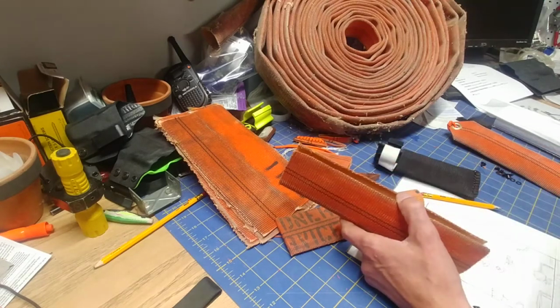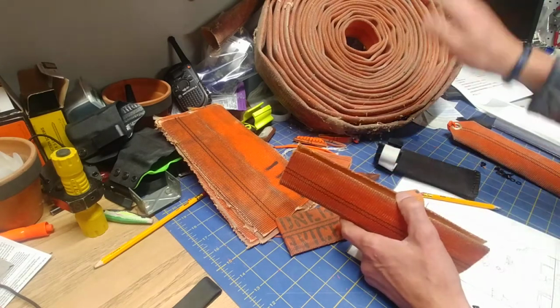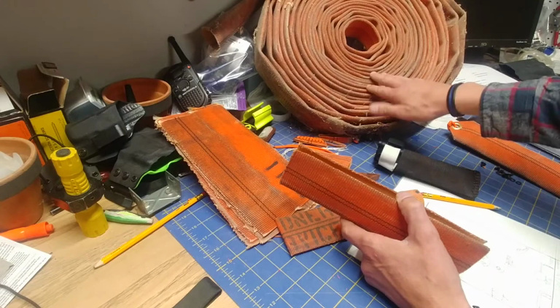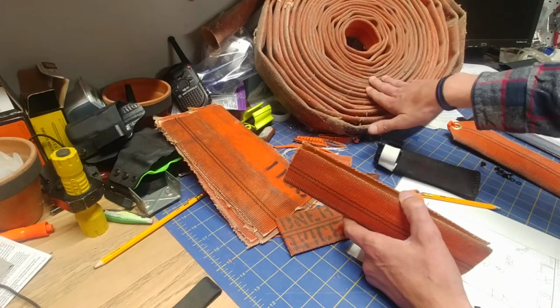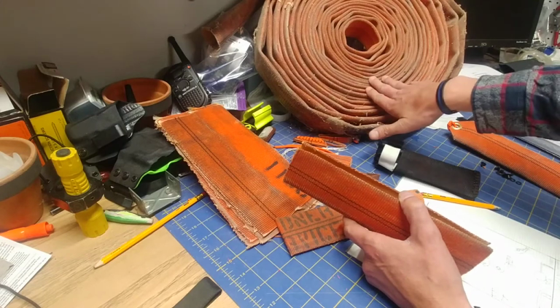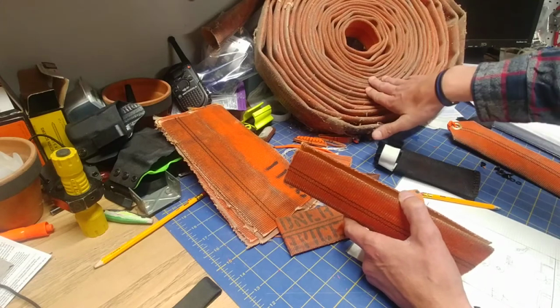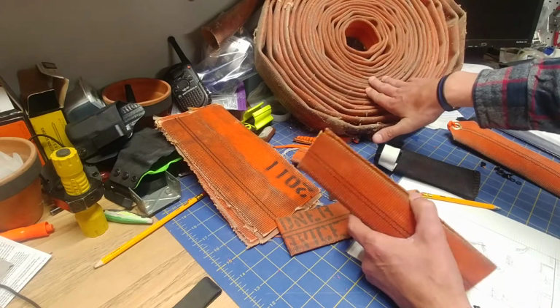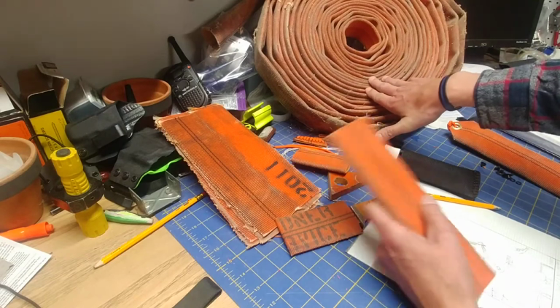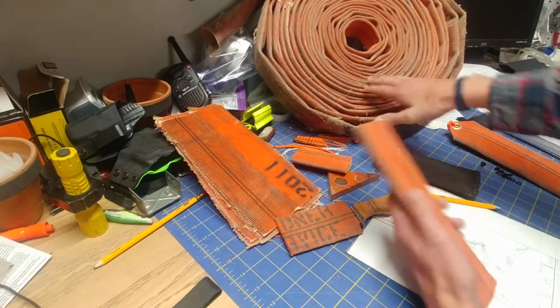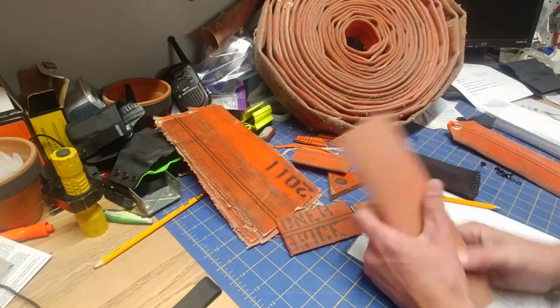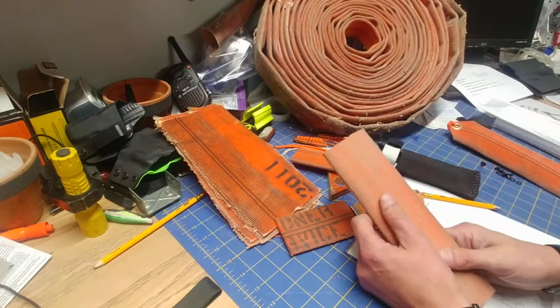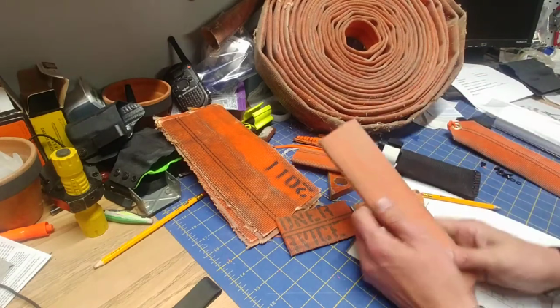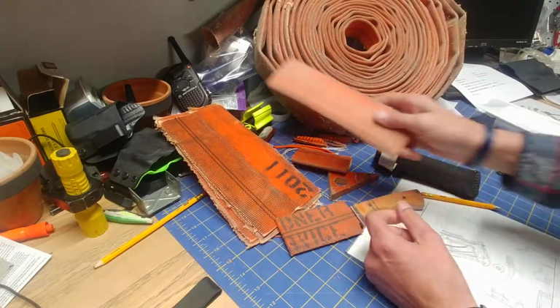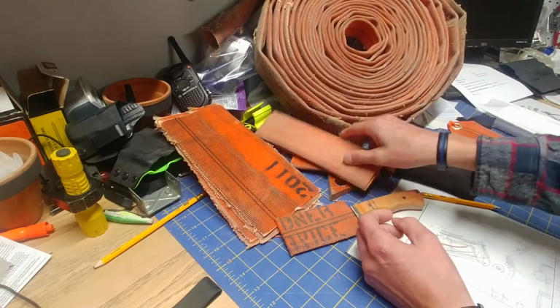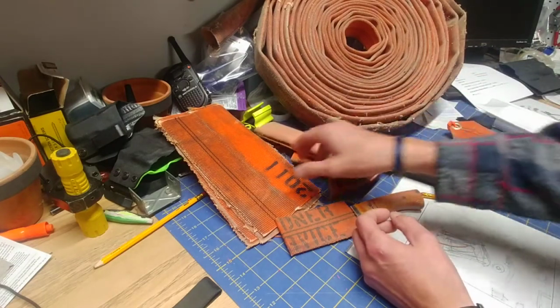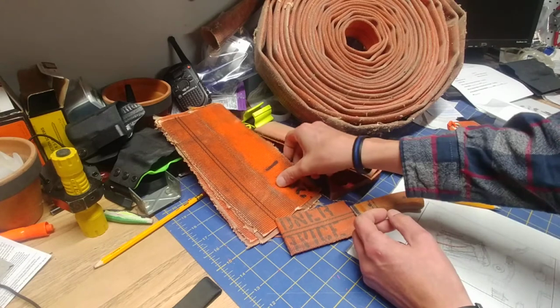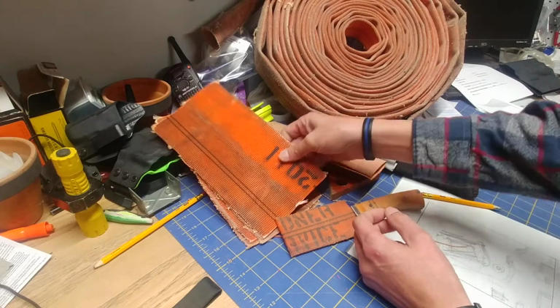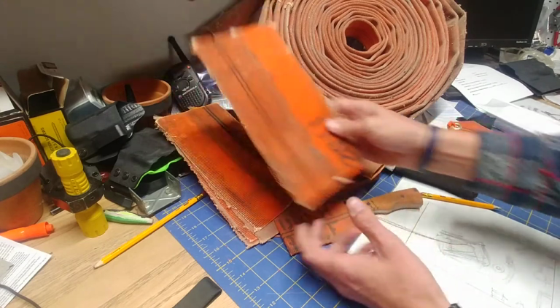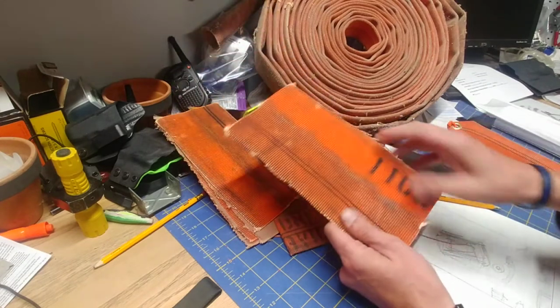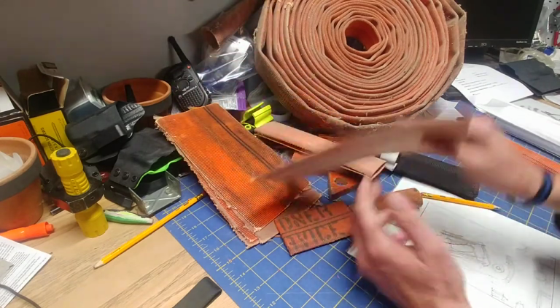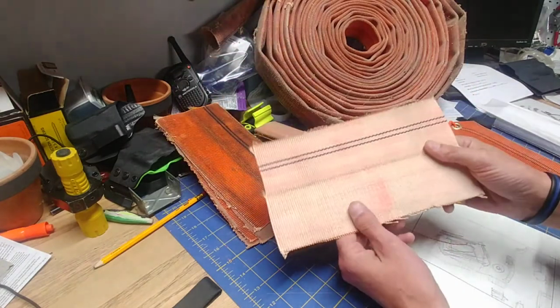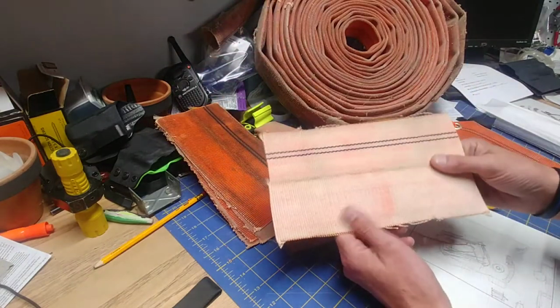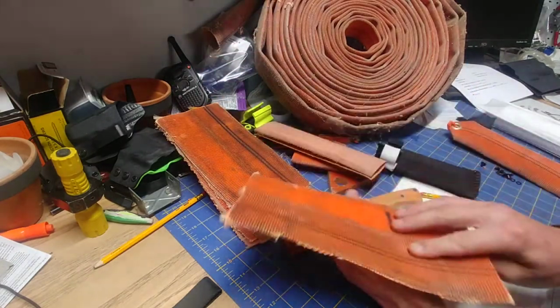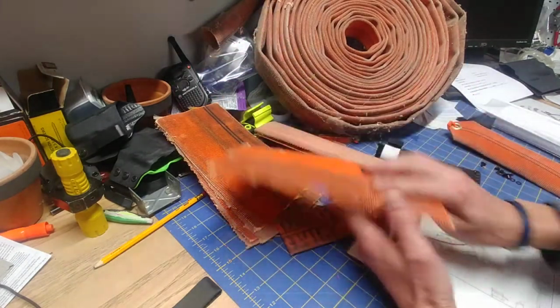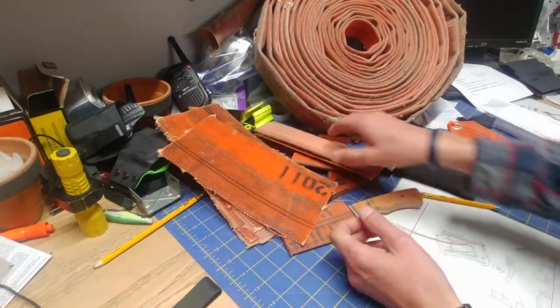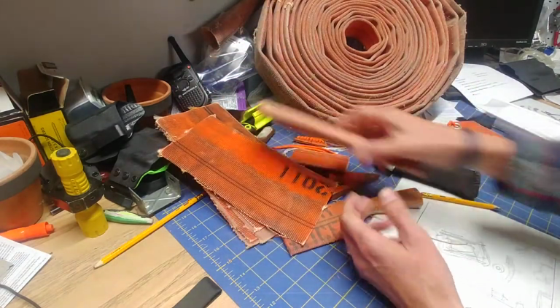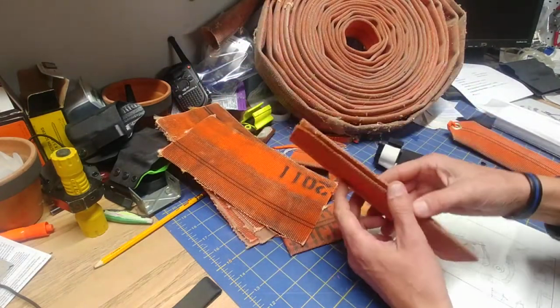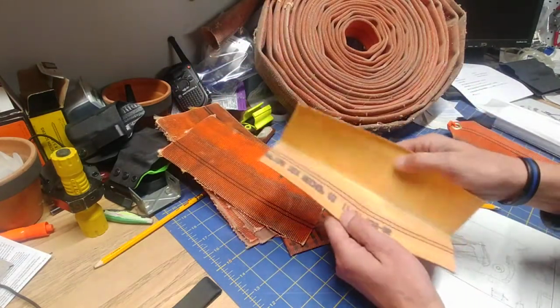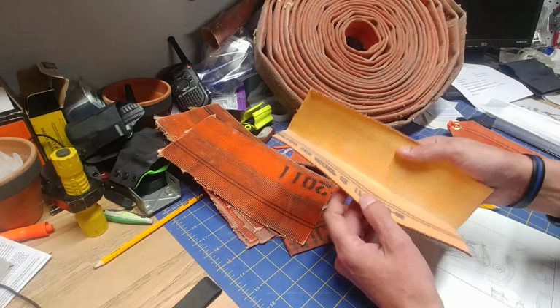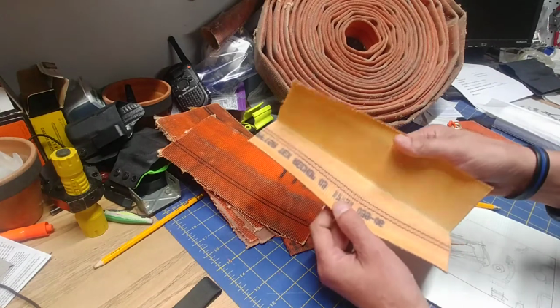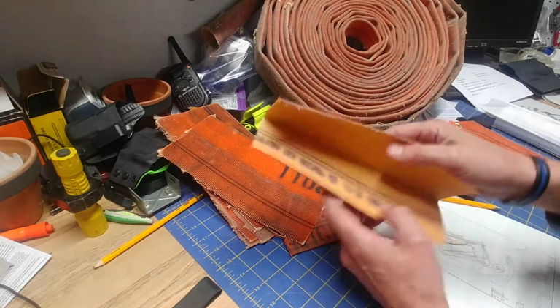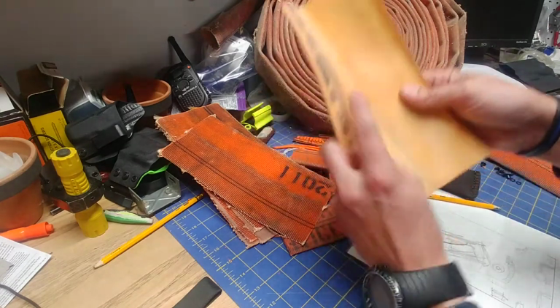I was able to pick this stuff up from my volunteer department that I work with and started playing with it about a year and a half ago. The first thing I wanted to try — this is a regular piece that's just been flattened out a little bit and cut open.